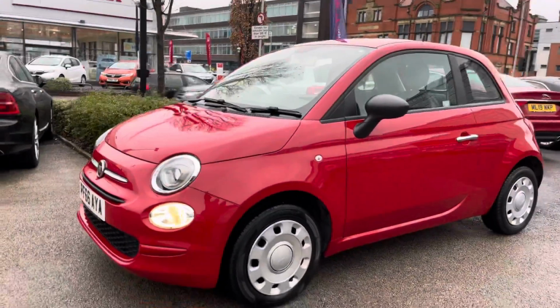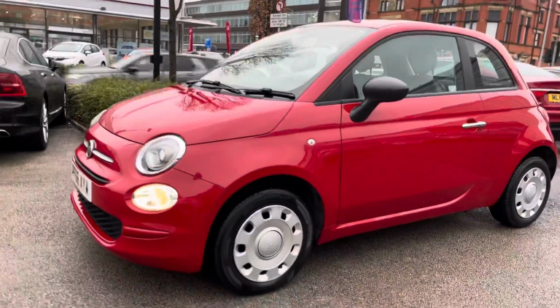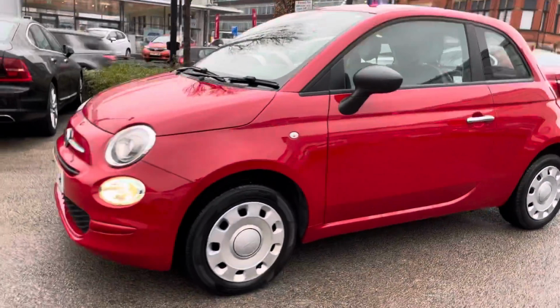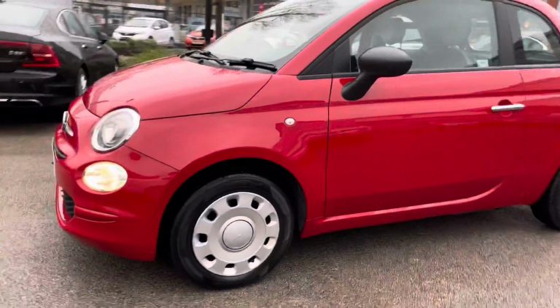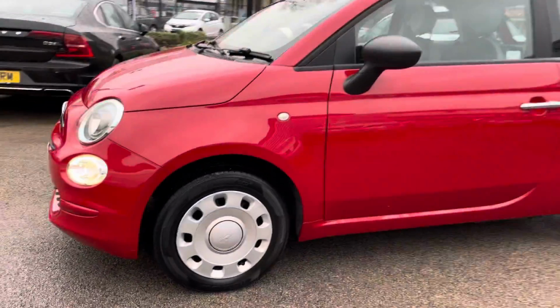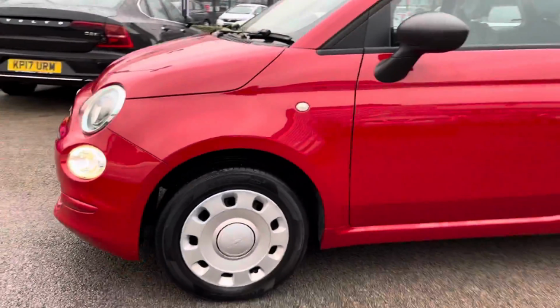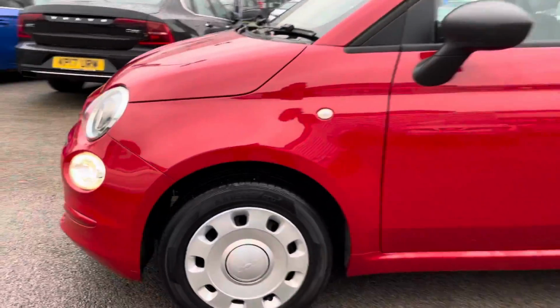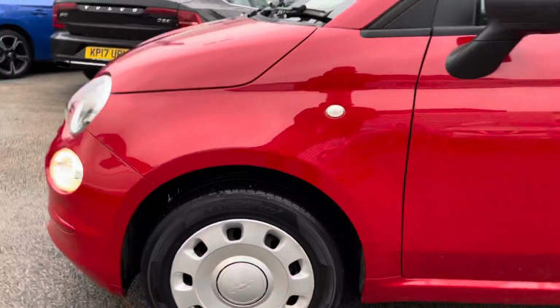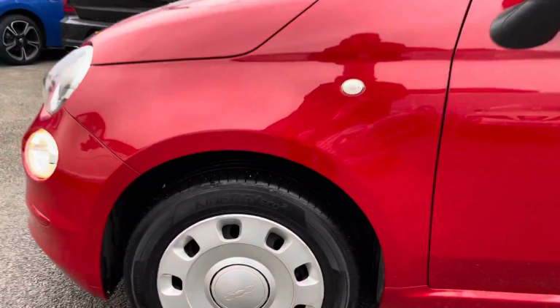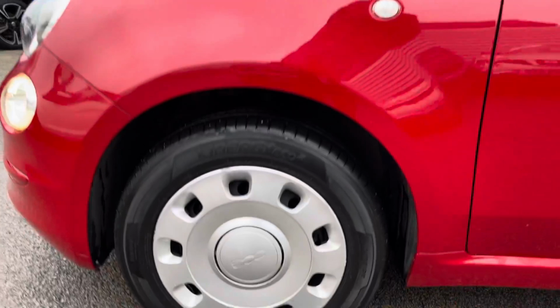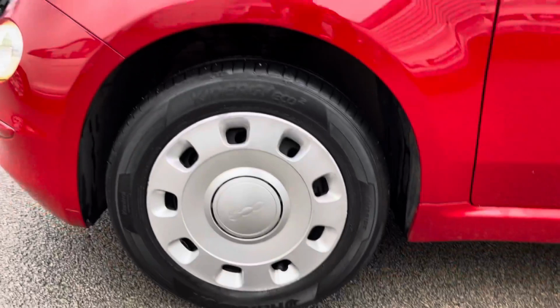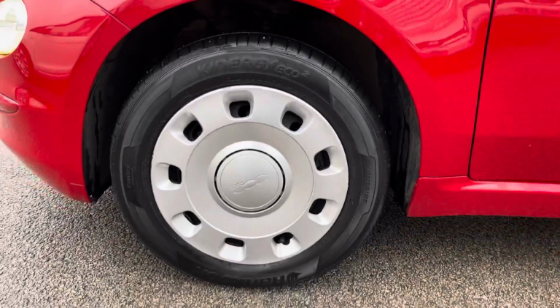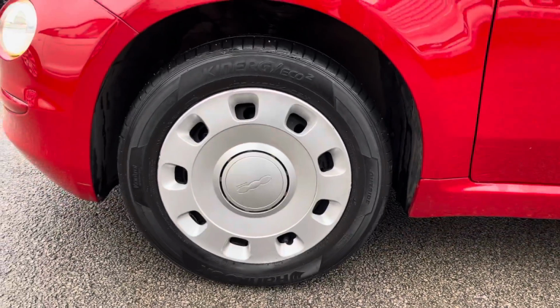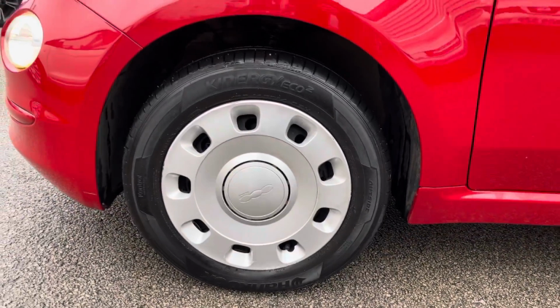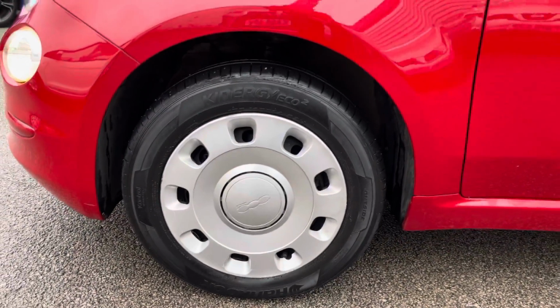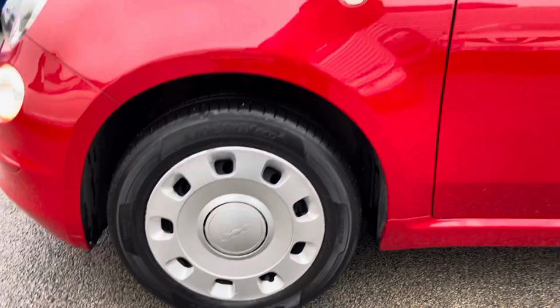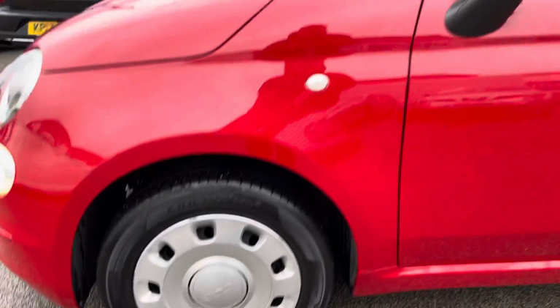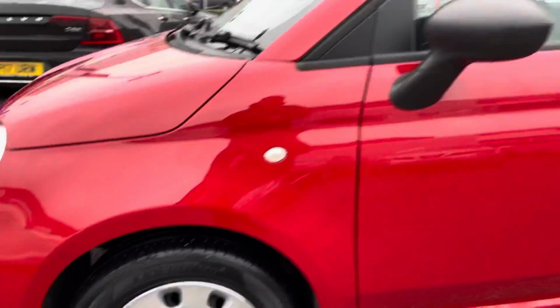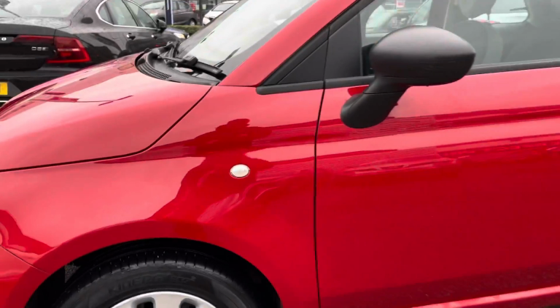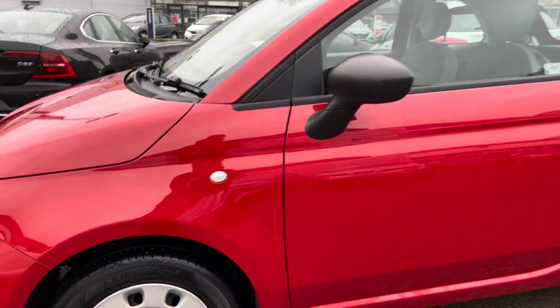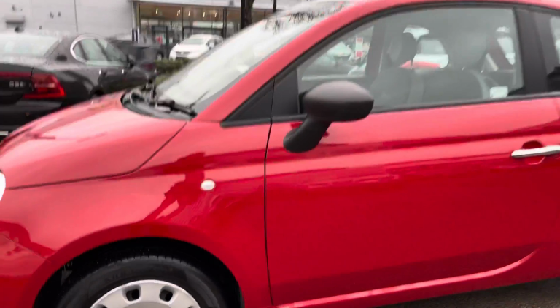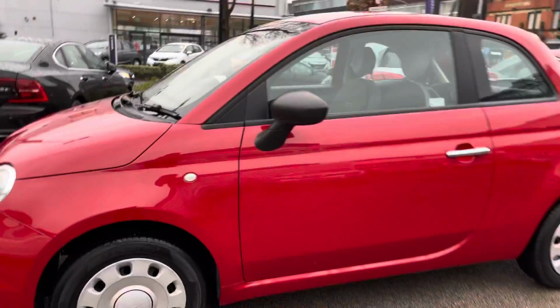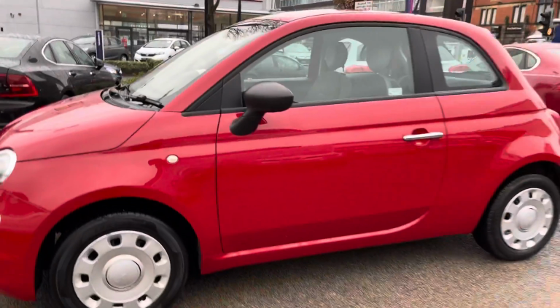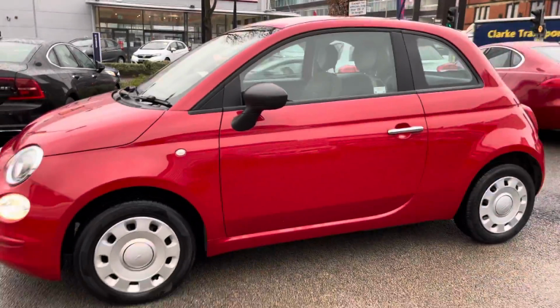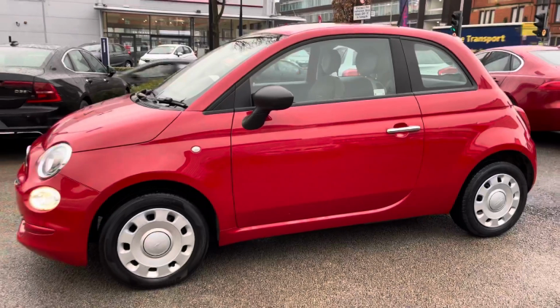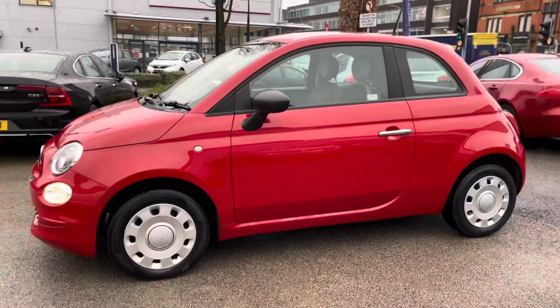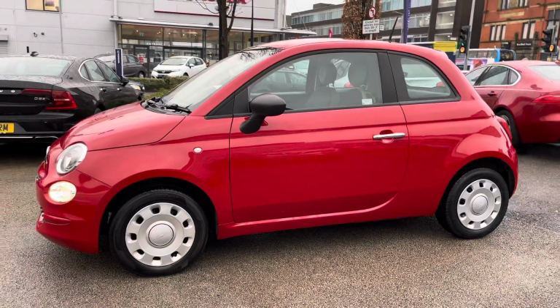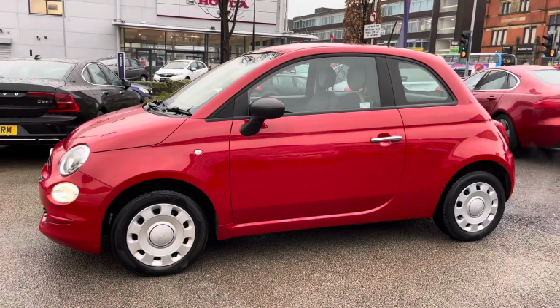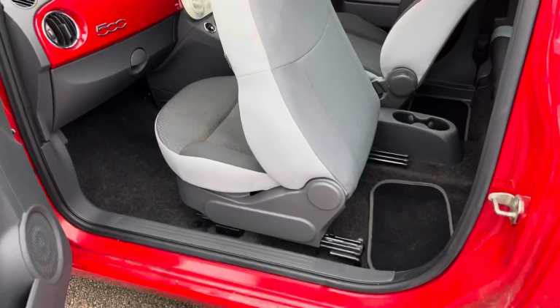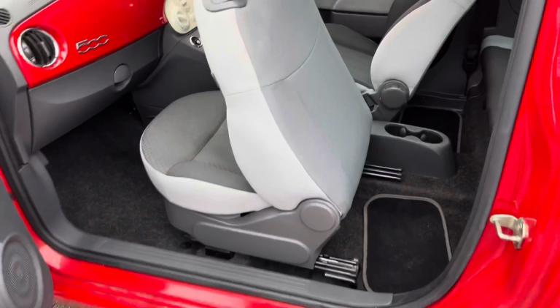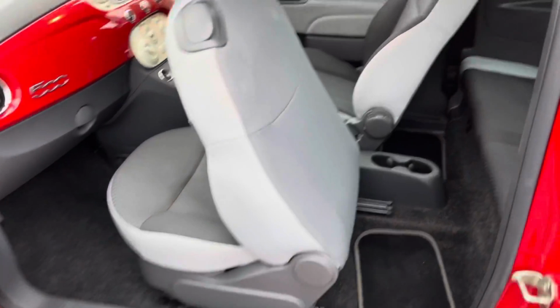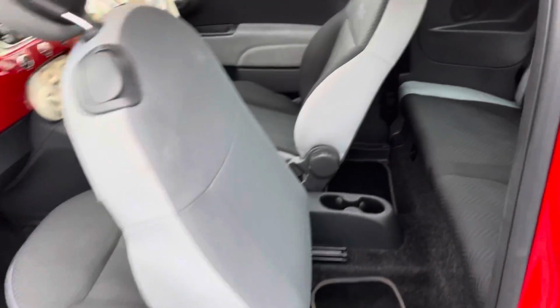Coming around to the side, you do have your 14 inch steel wheels with covers on there. You also have your indicator on the side and your contrasting black door mirrors which really make the exterior colour pop.